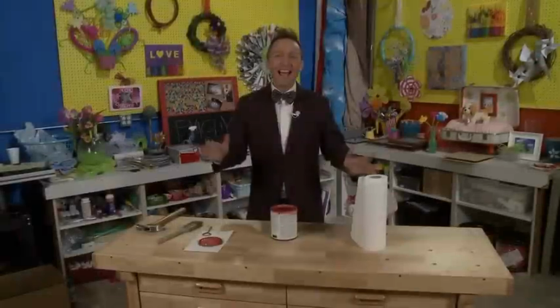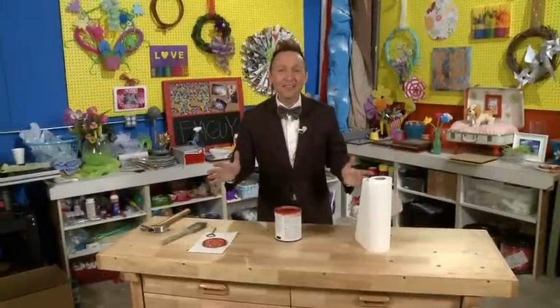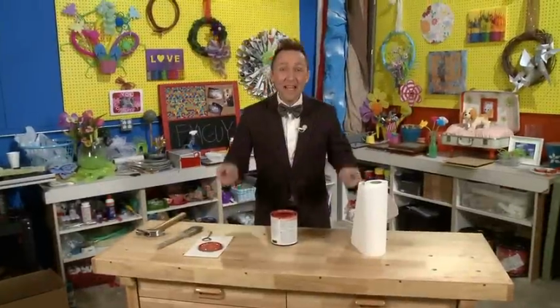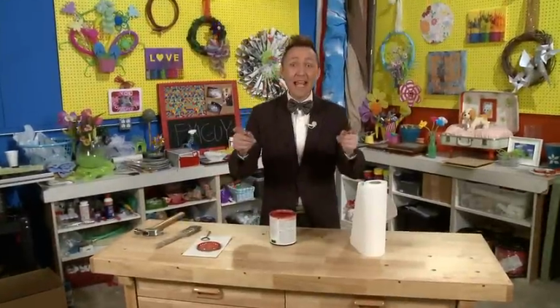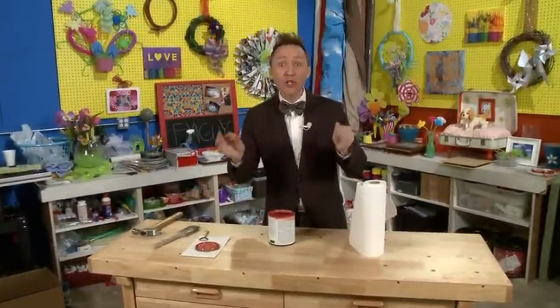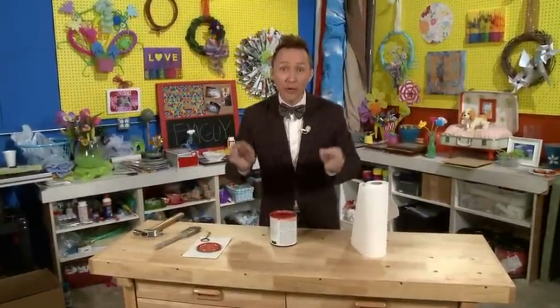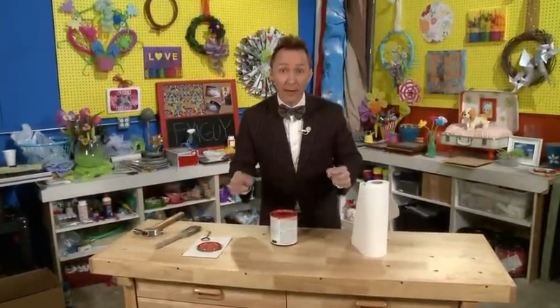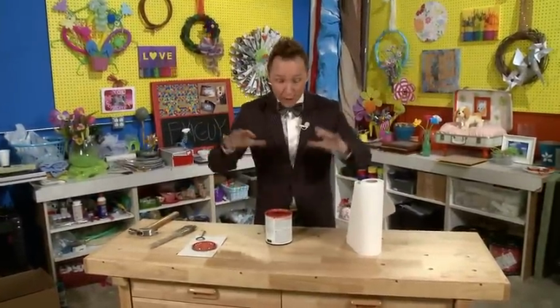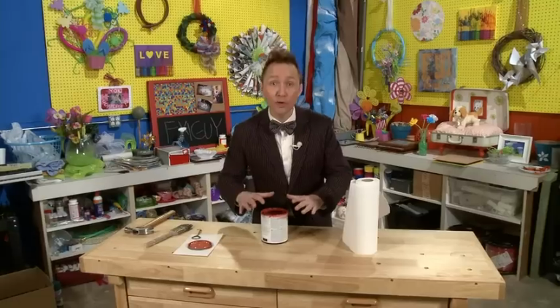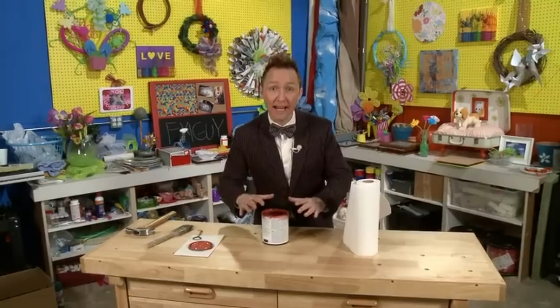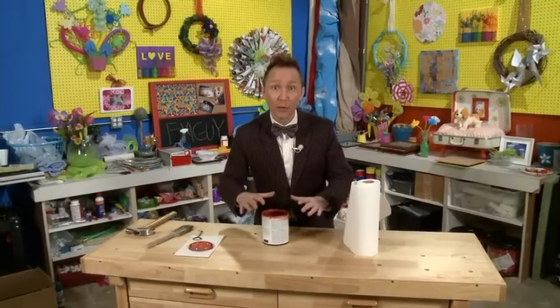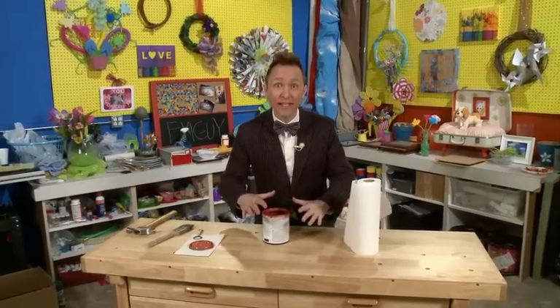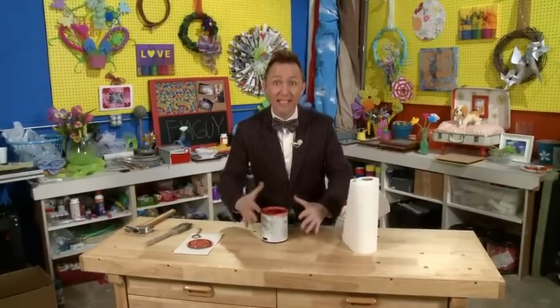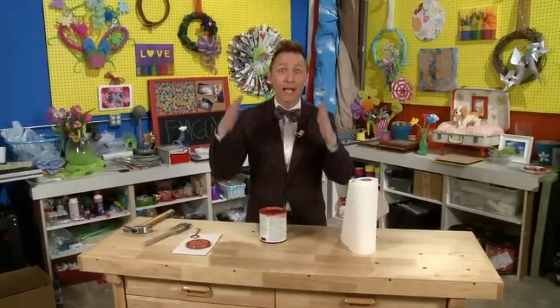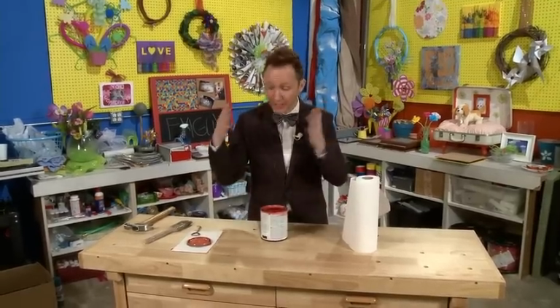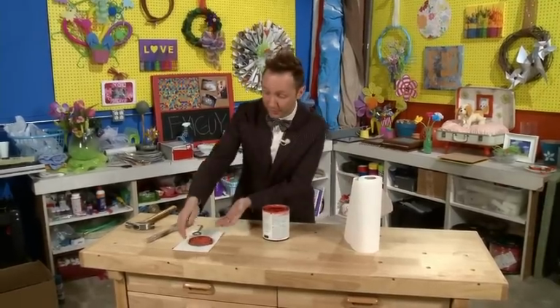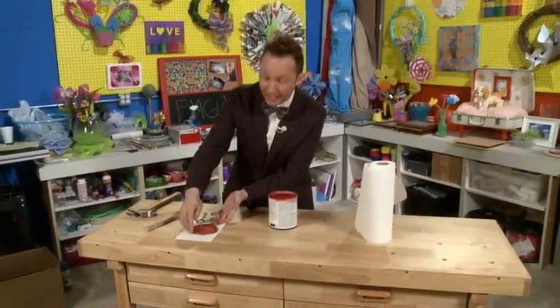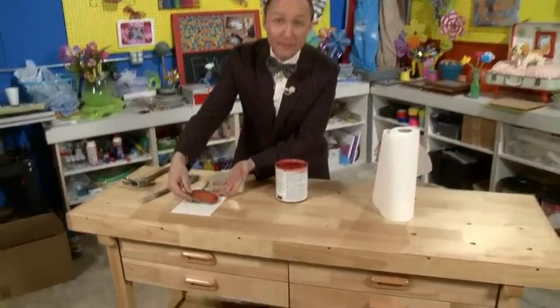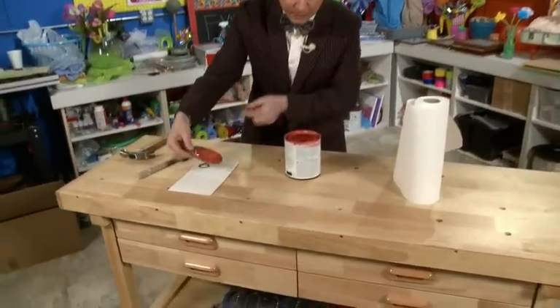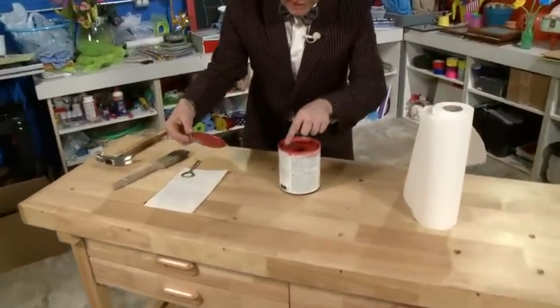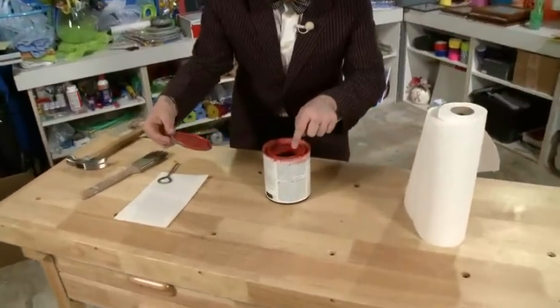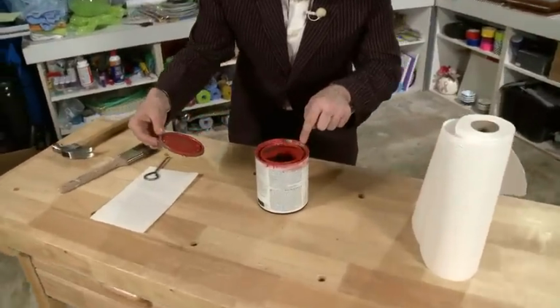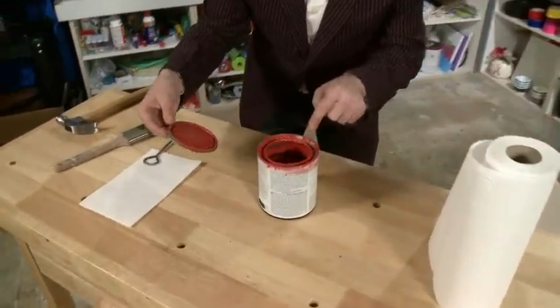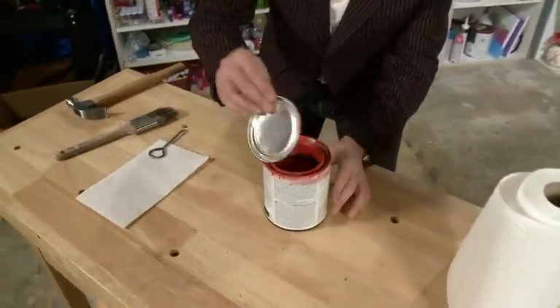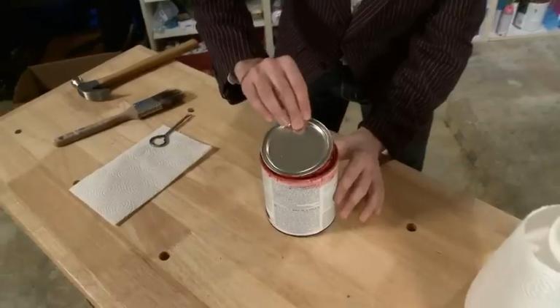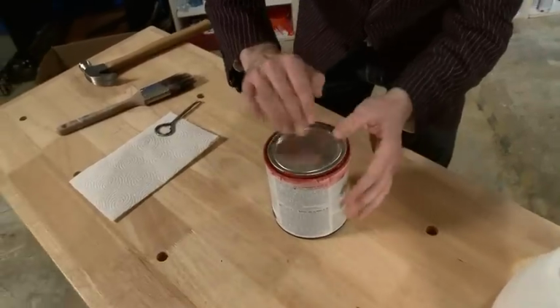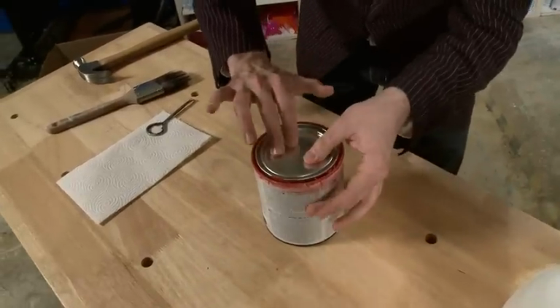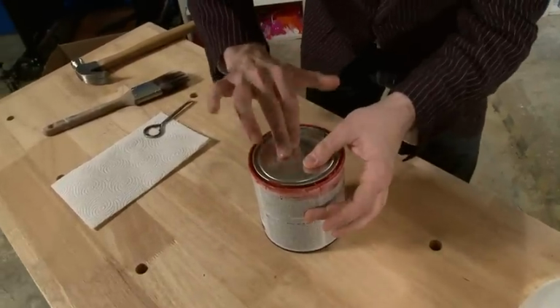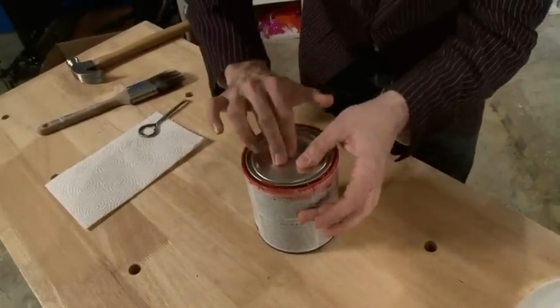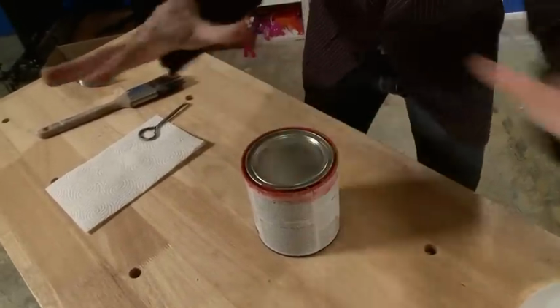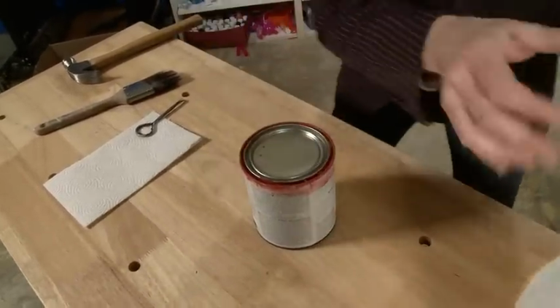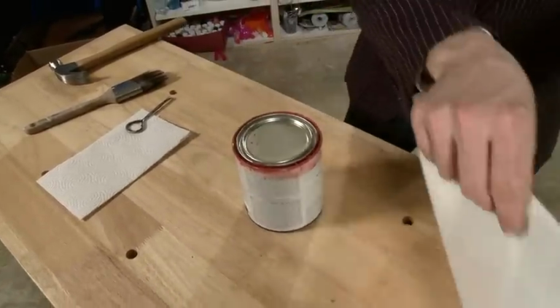Hey everyone! Today I'm going to show you a quick tip on how to close your paint can without getting paint splattered on top of you. Sometimes paint gets caught right here in the rim and when you put your lid on, you hammer it closed and paint splatters everywhere.